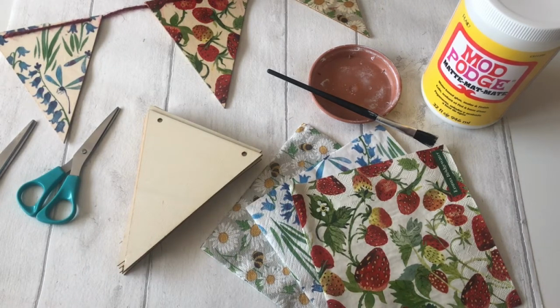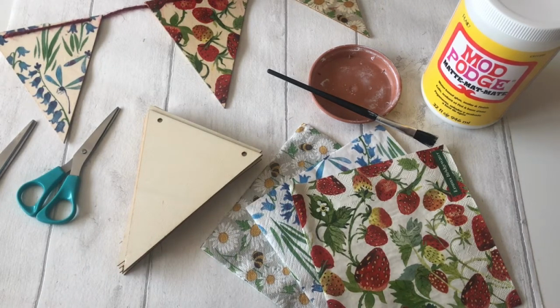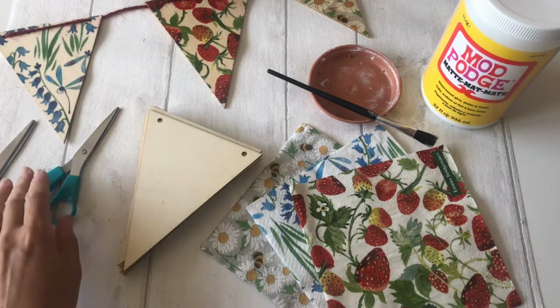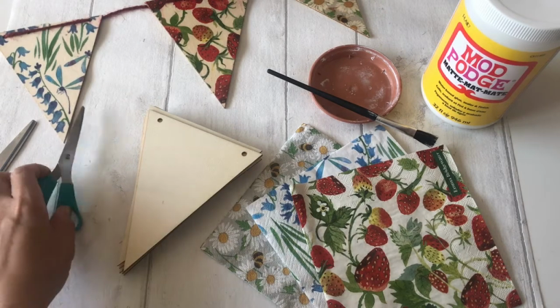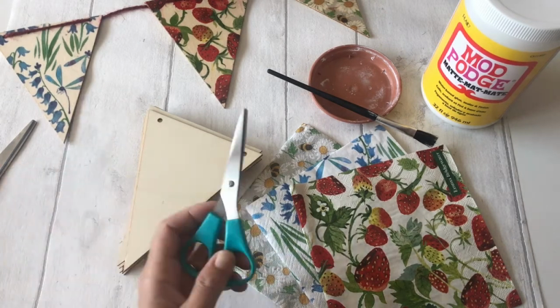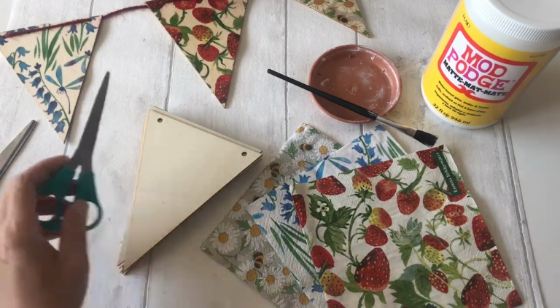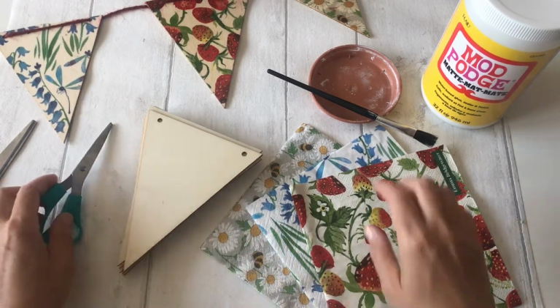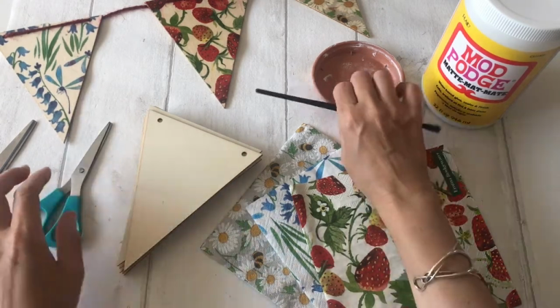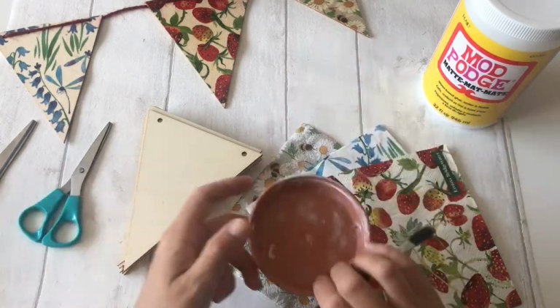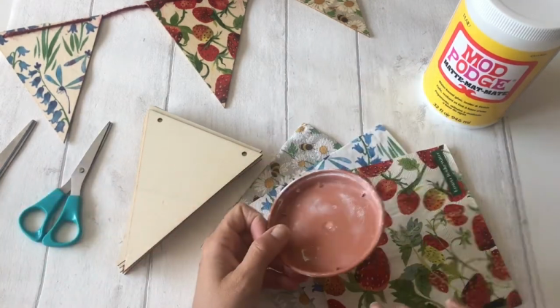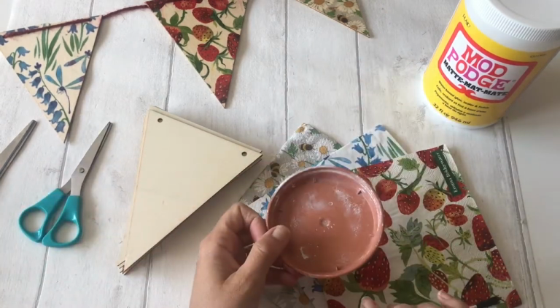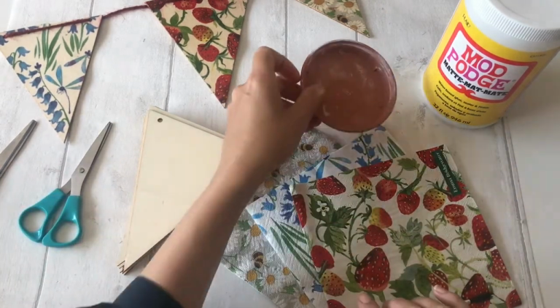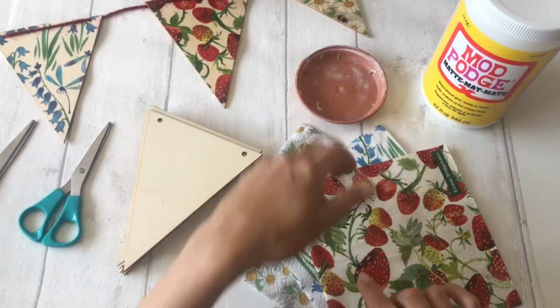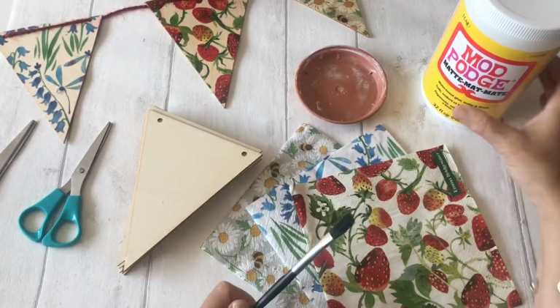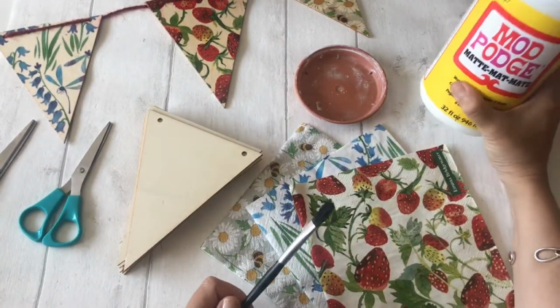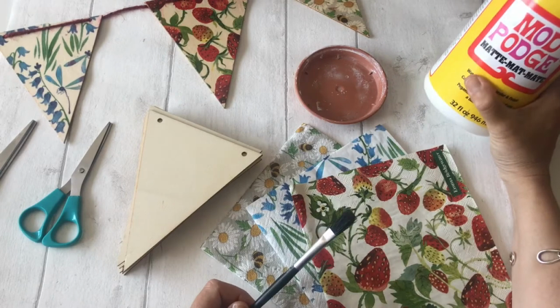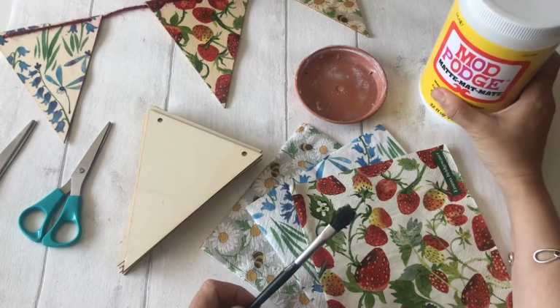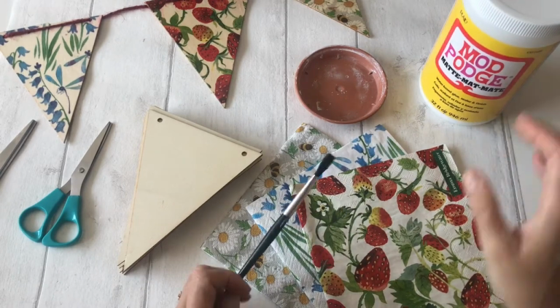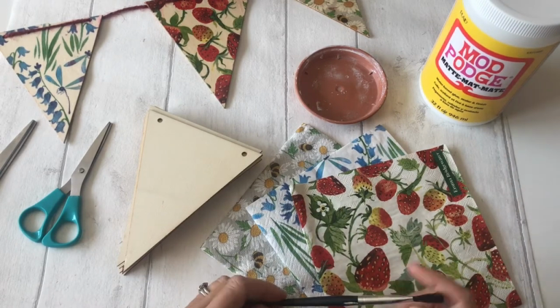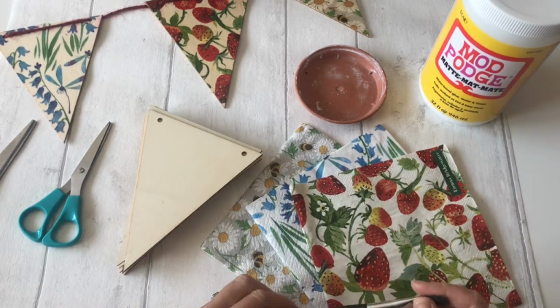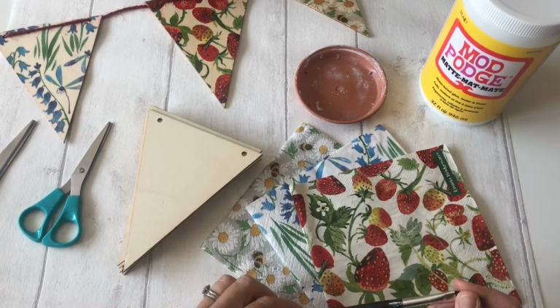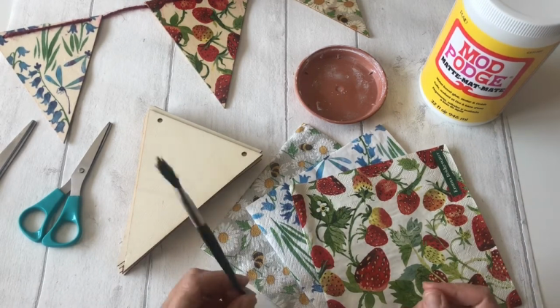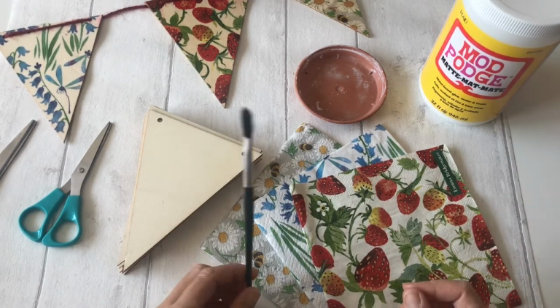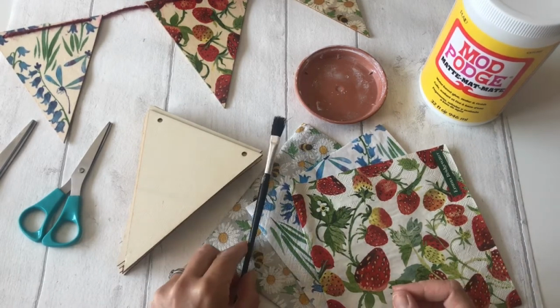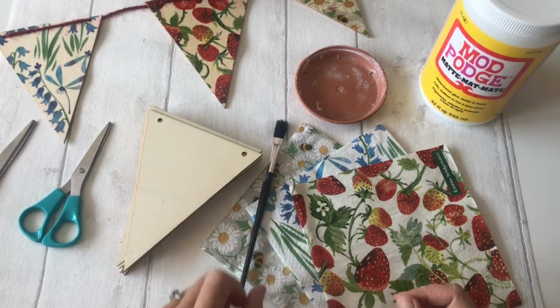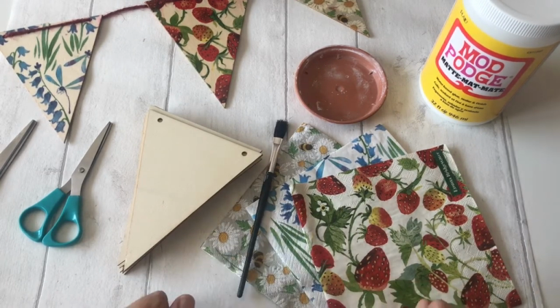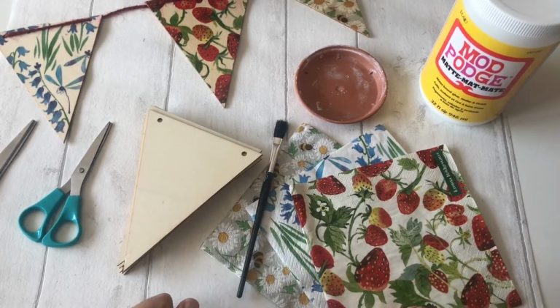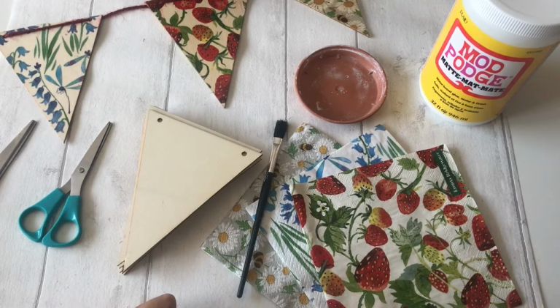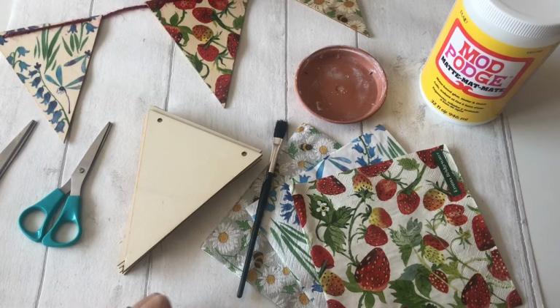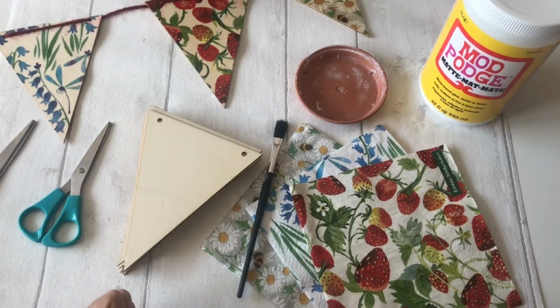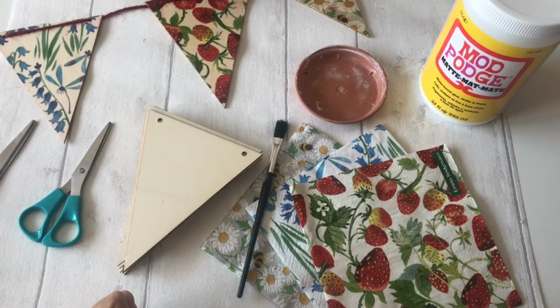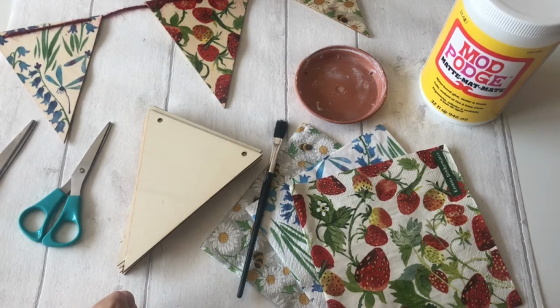The only thing you're going to need extra is a pair of scissors and perhaps a little pot to pop some of your Mod Podge glue in, just to make it easier to use. You've also got a paintbrush in your kit so you're away and ready to go.